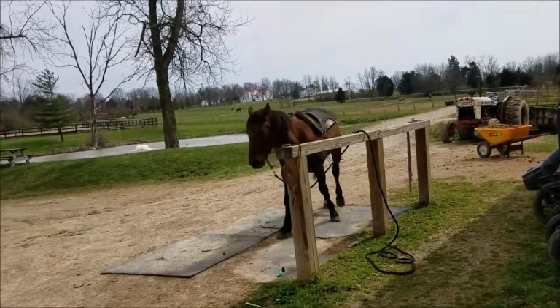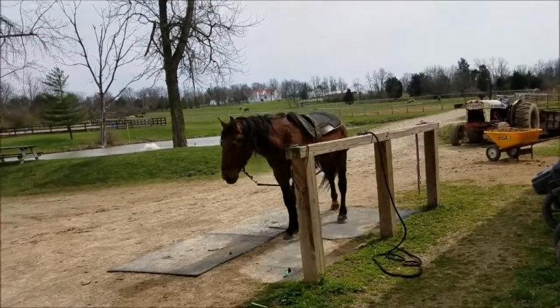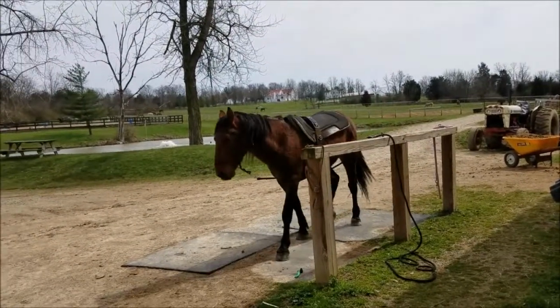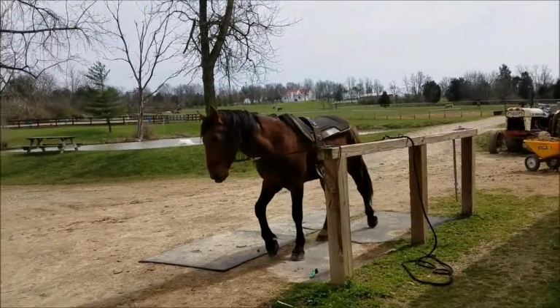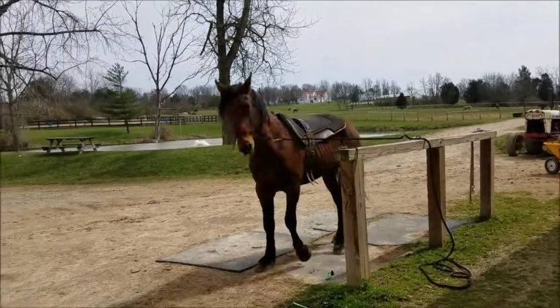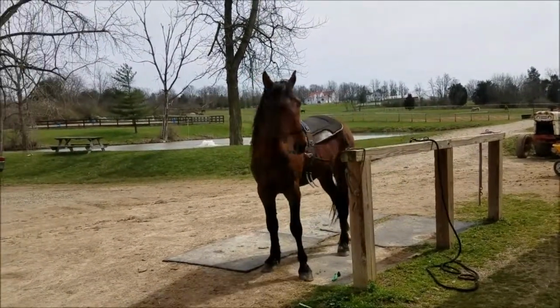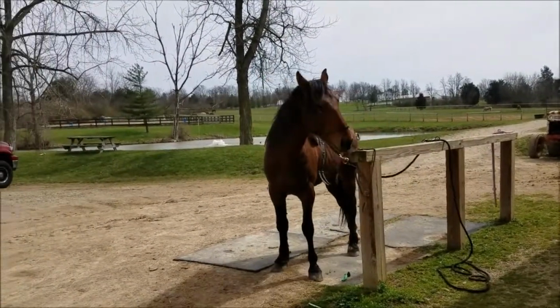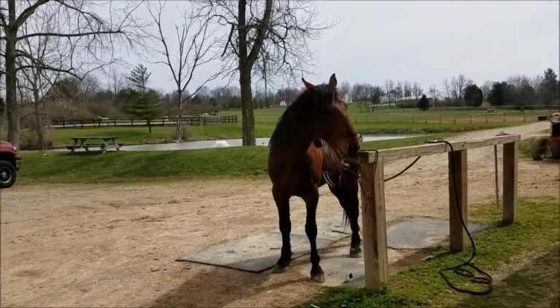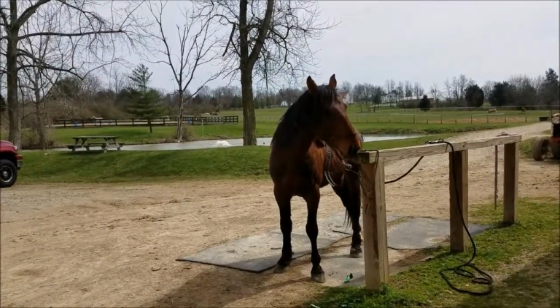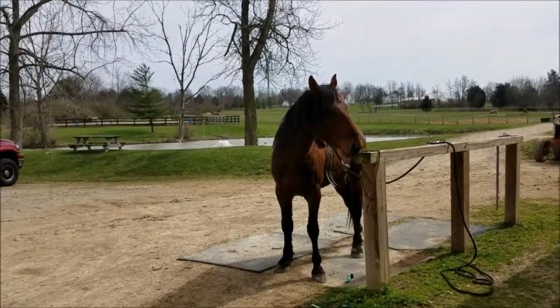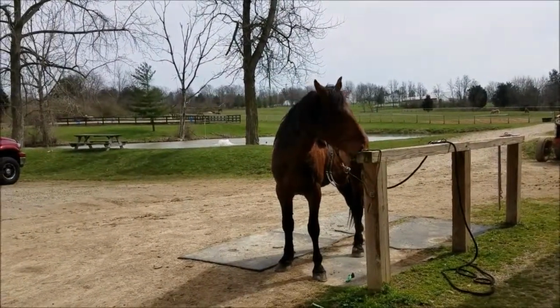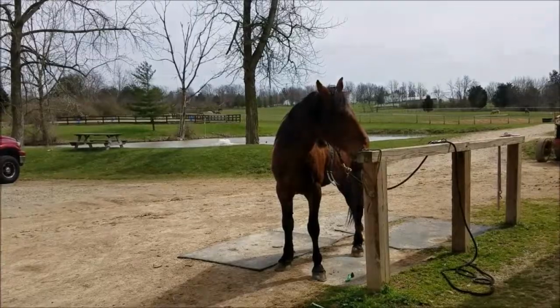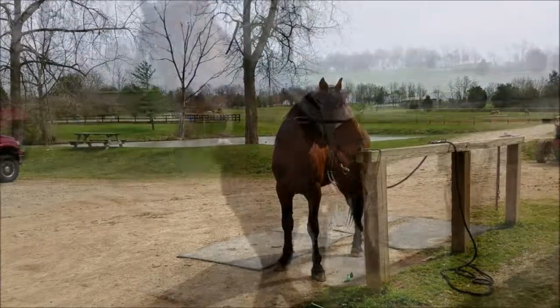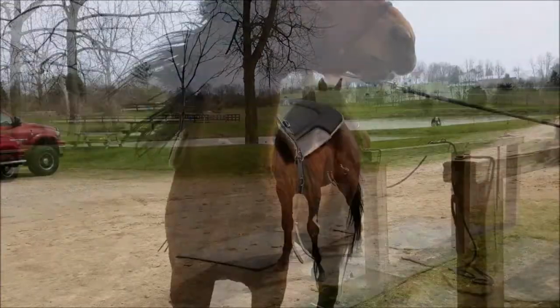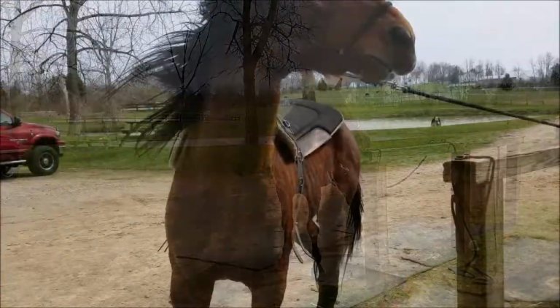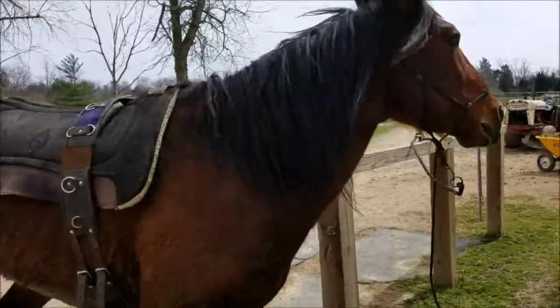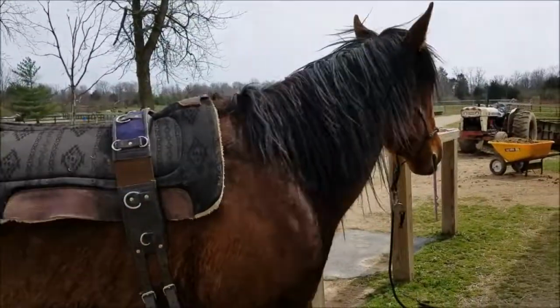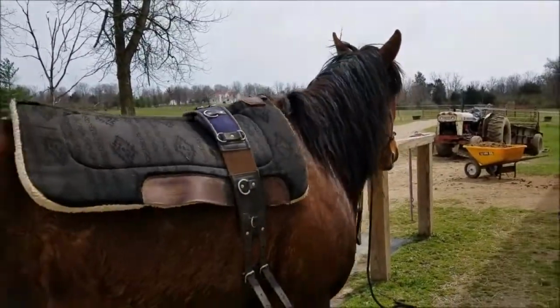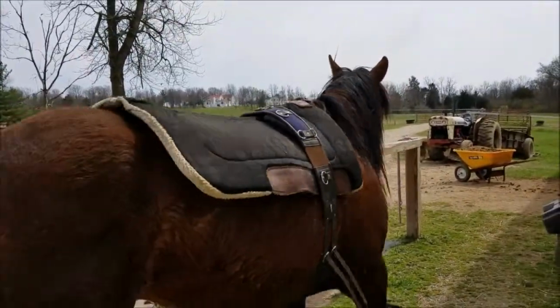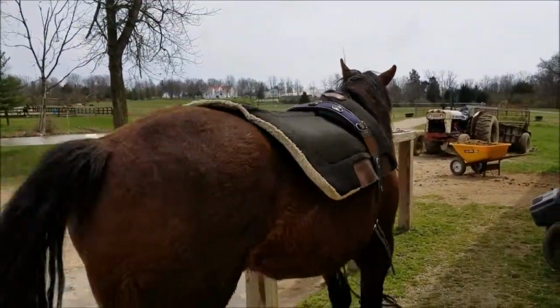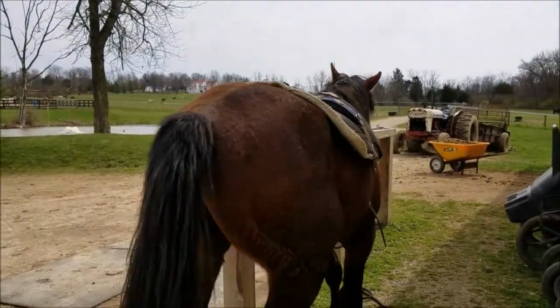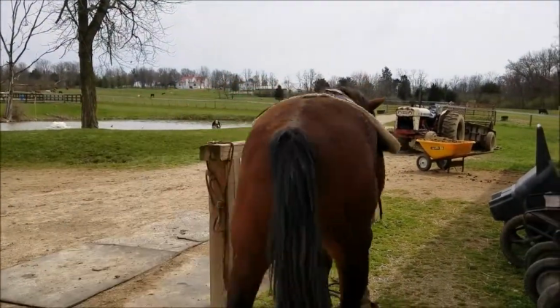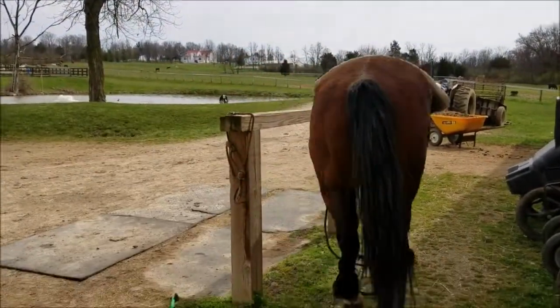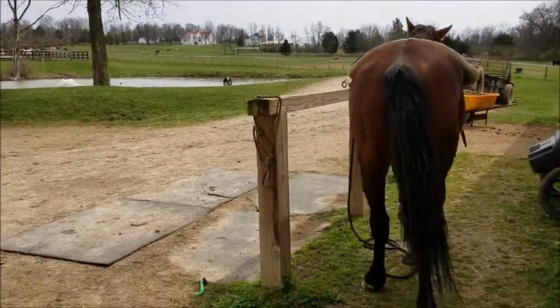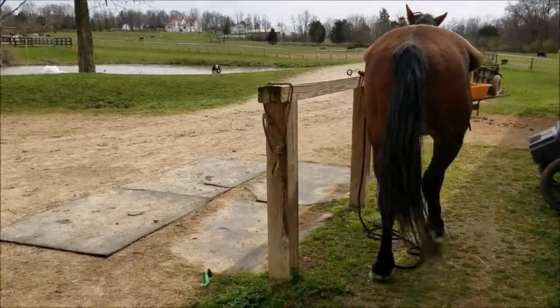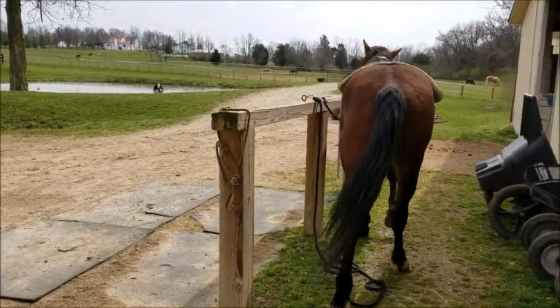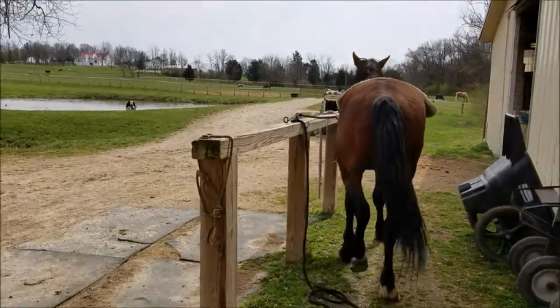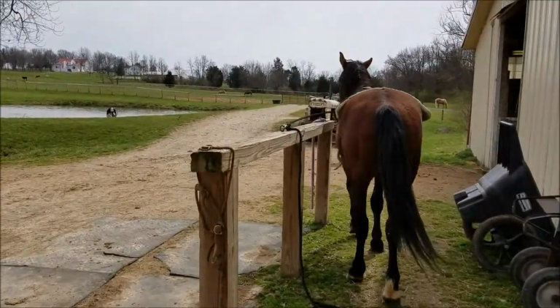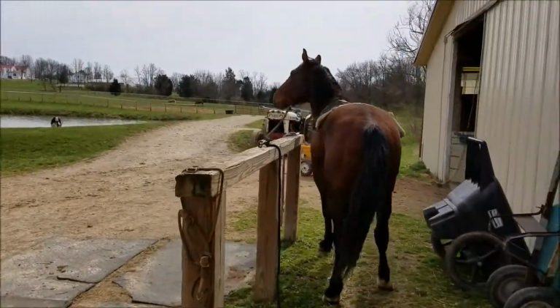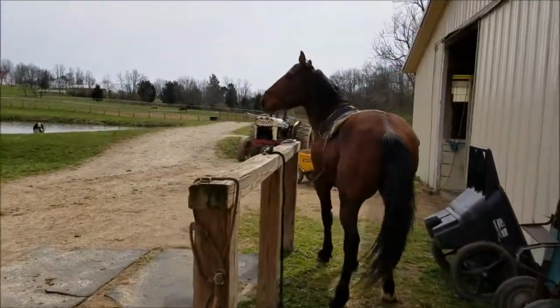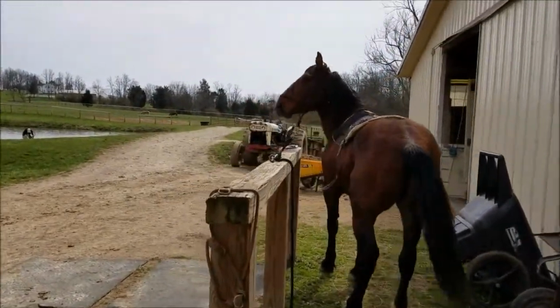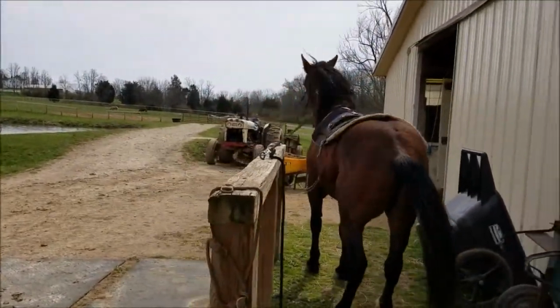So I'm taking this and I'm using it everywhere I tie him — at the tie rack, when I'm grooming him, whatever — until he can learn to just stand quietly and not be pulling back.